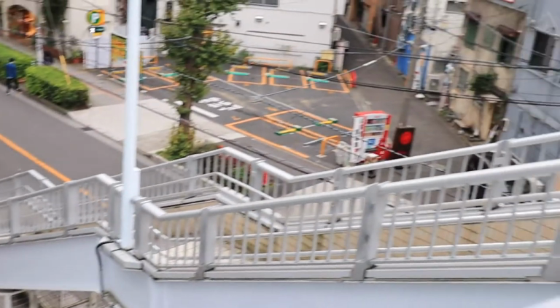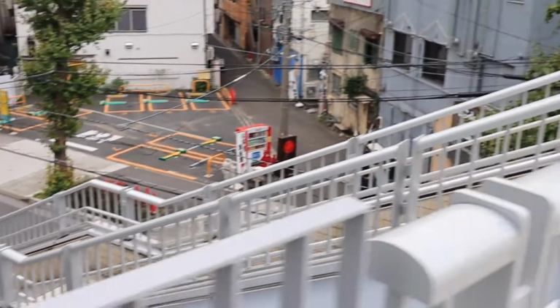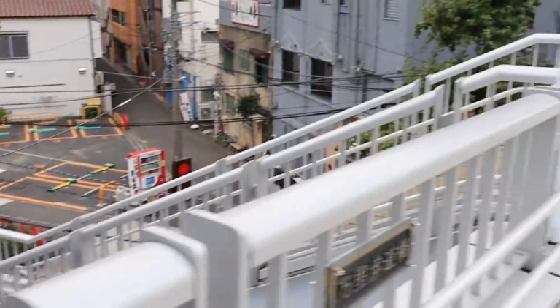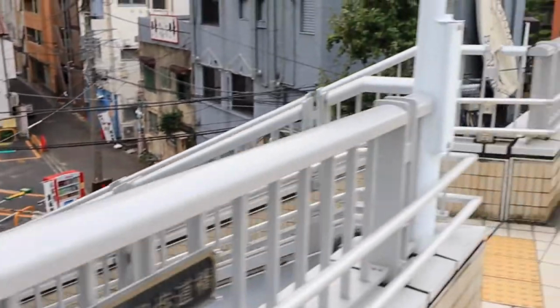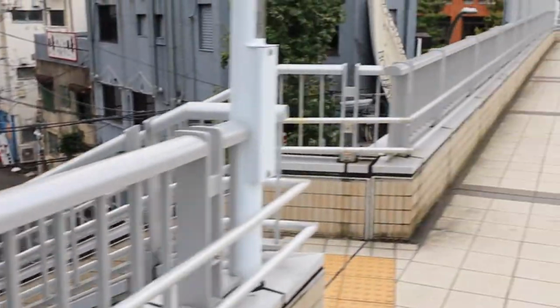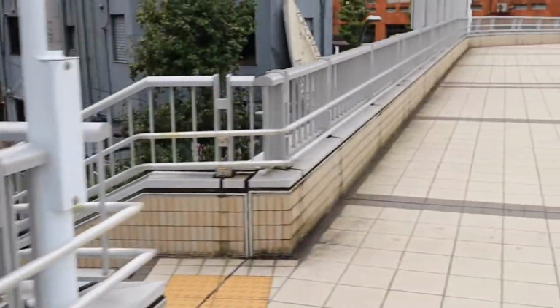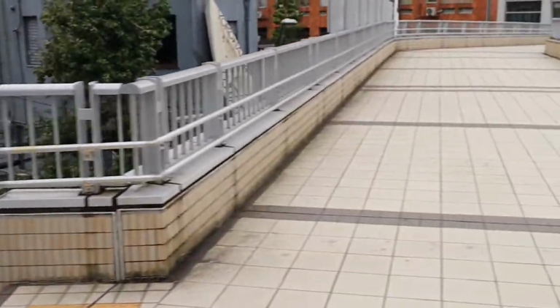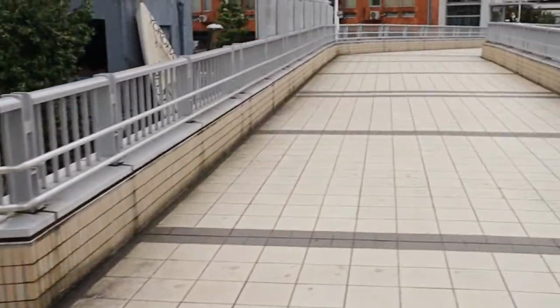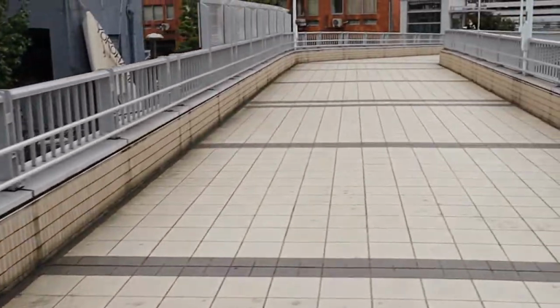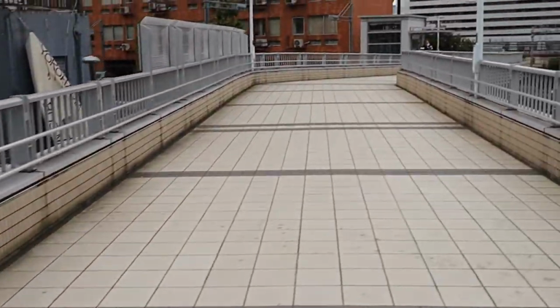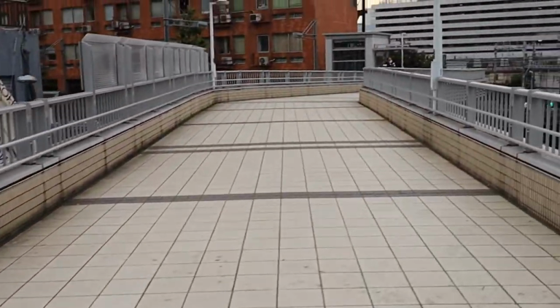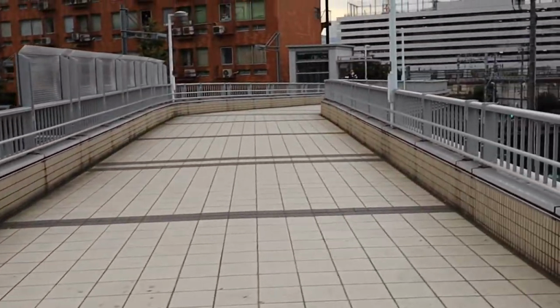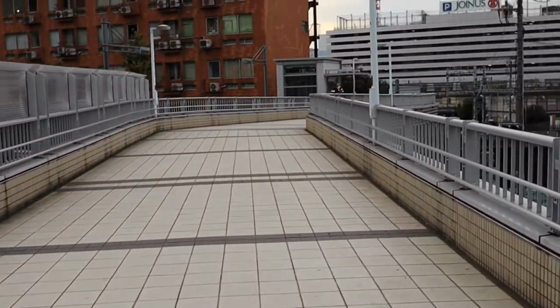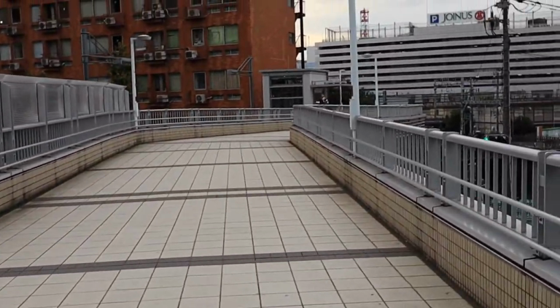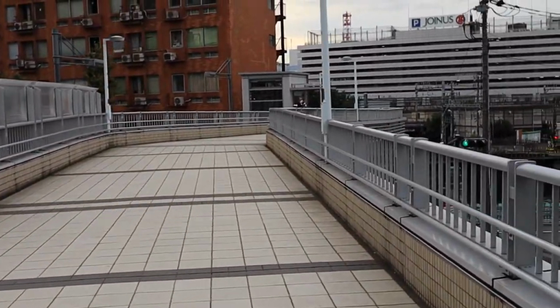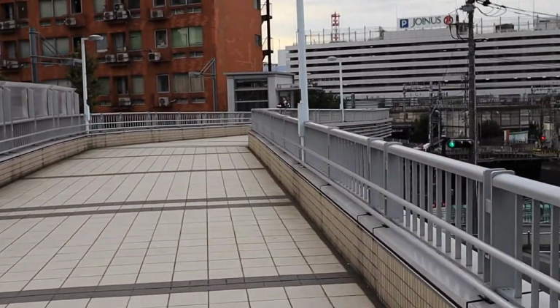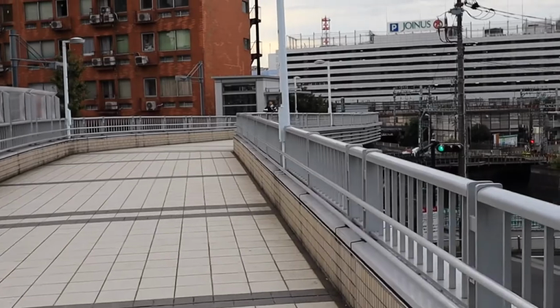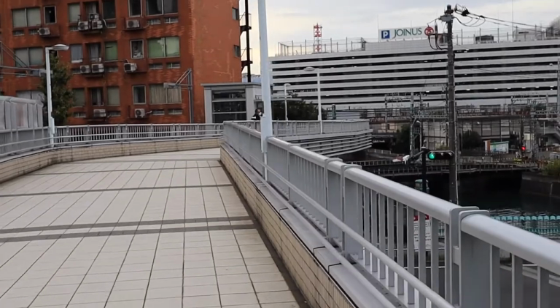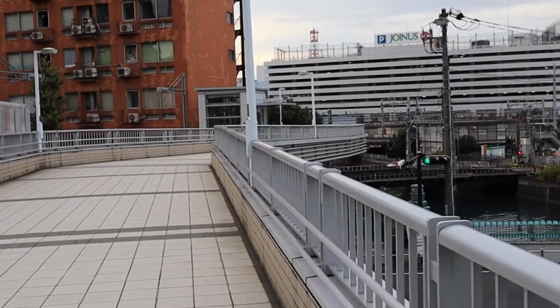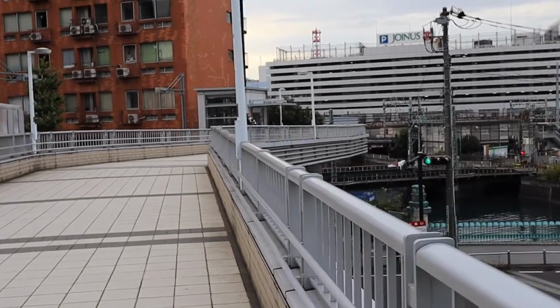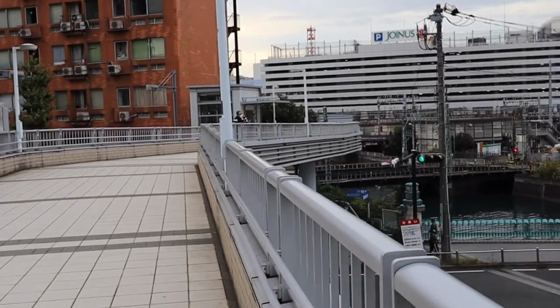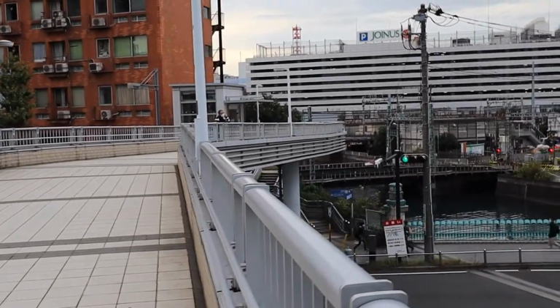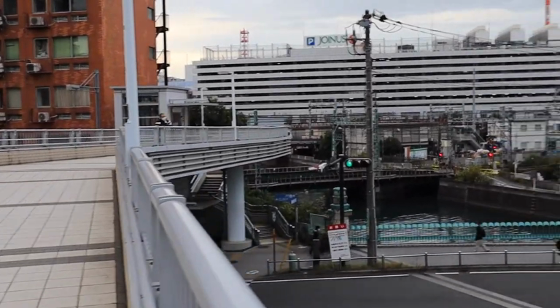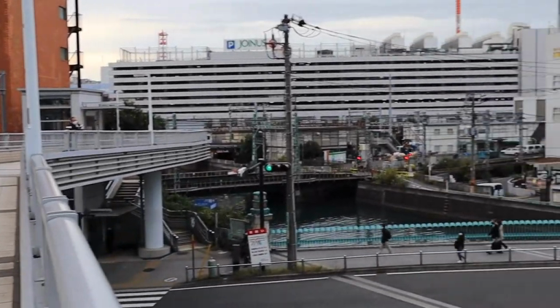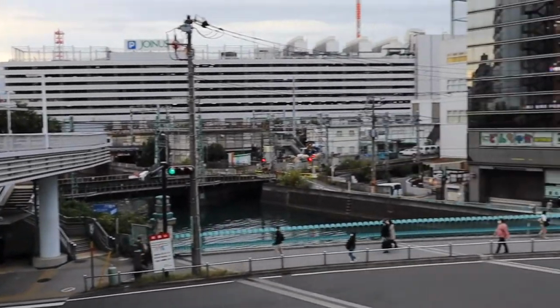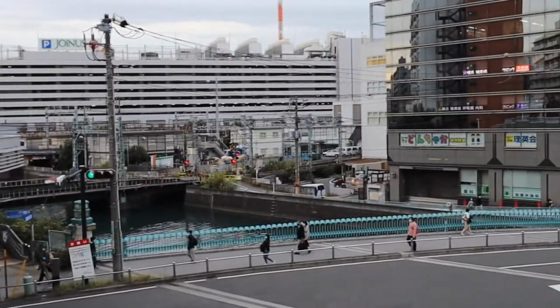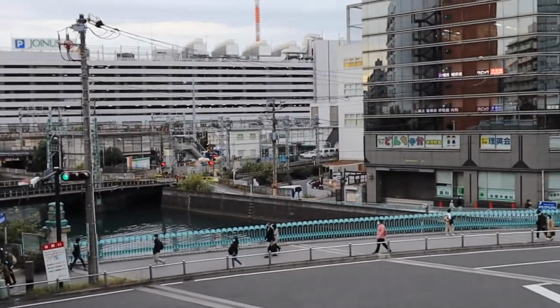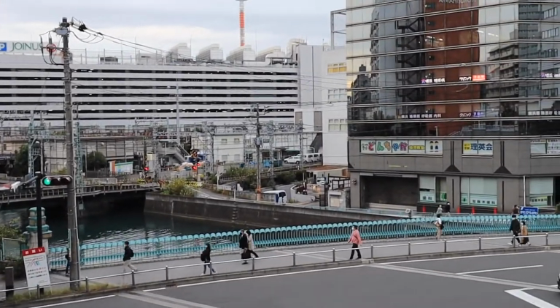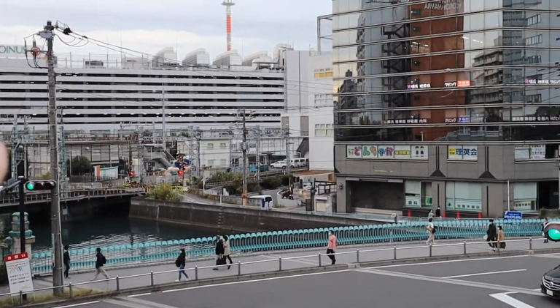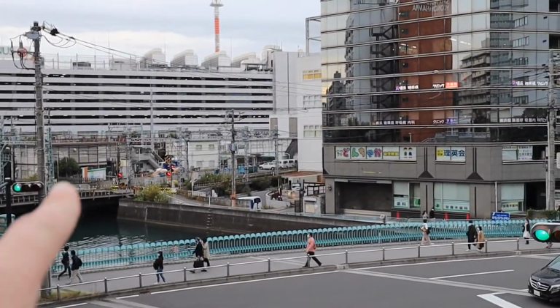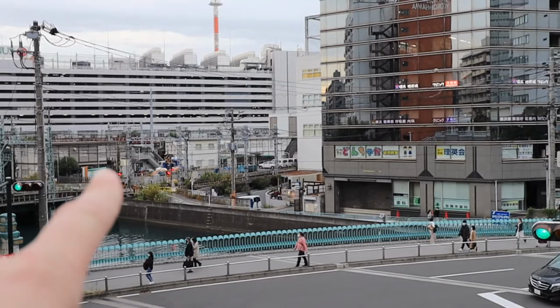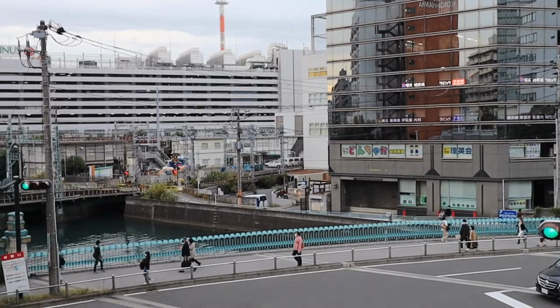You don't have to take this overpass if you don't want to, but there is a street level sidewalk where you can cross the street and access Yokohama Station which is right over there.